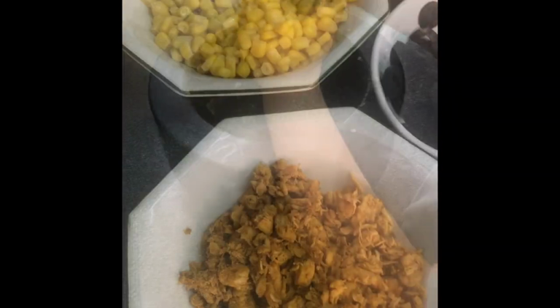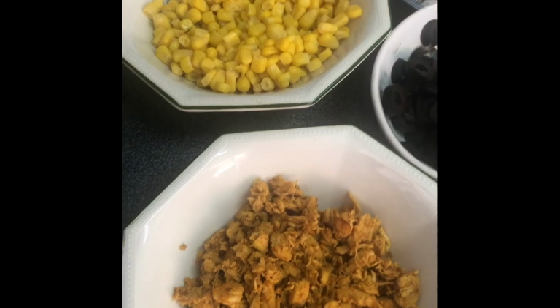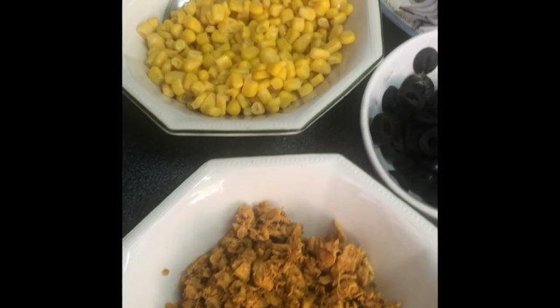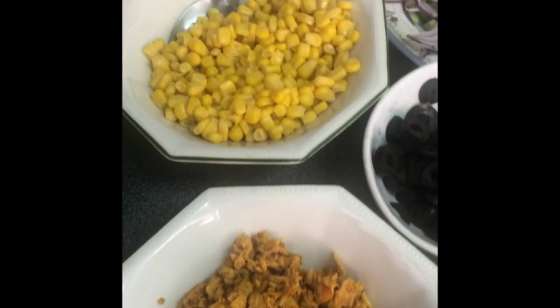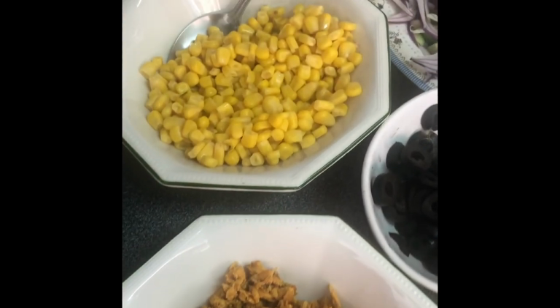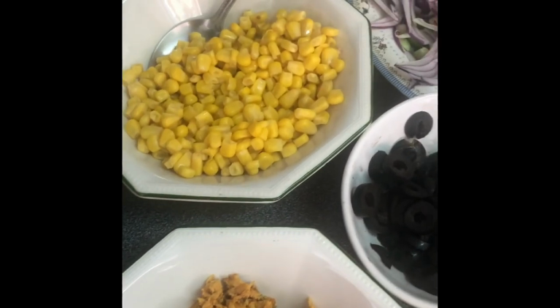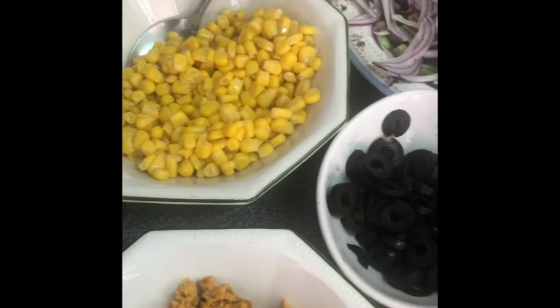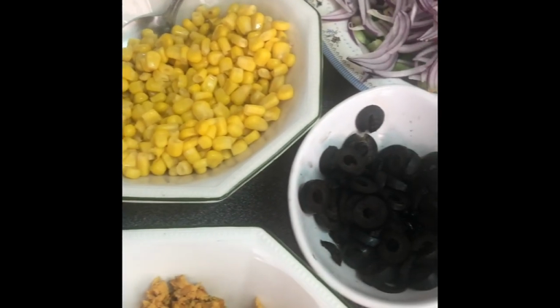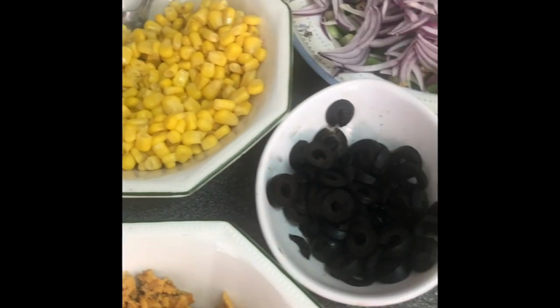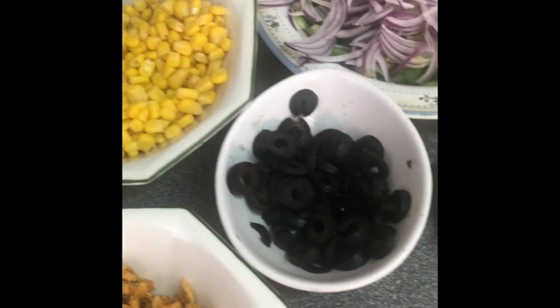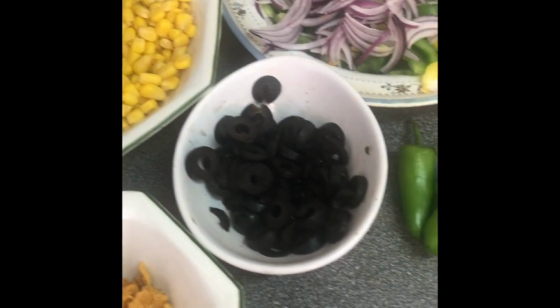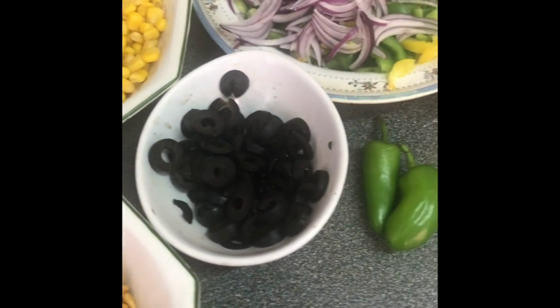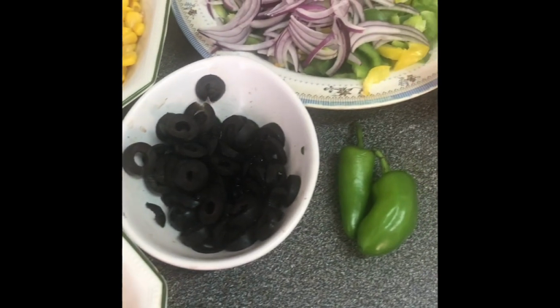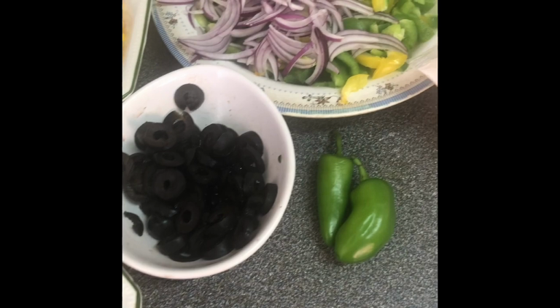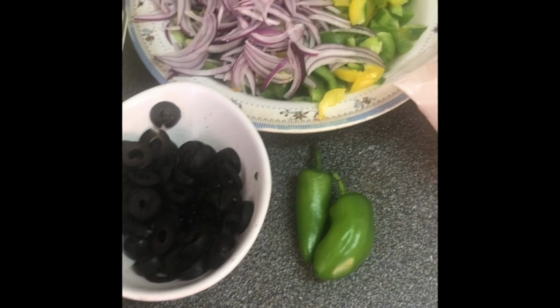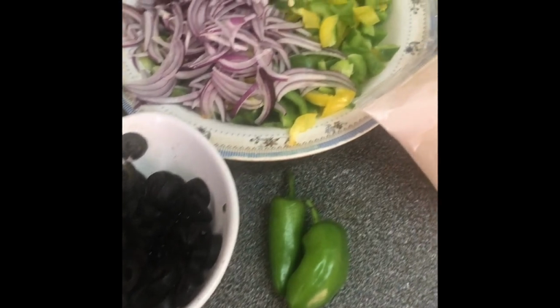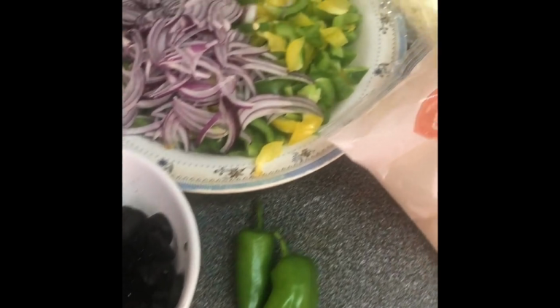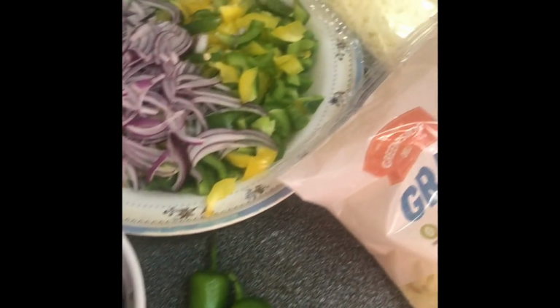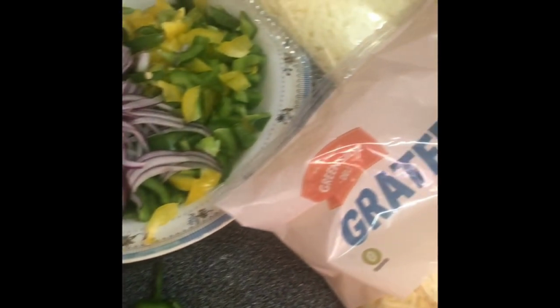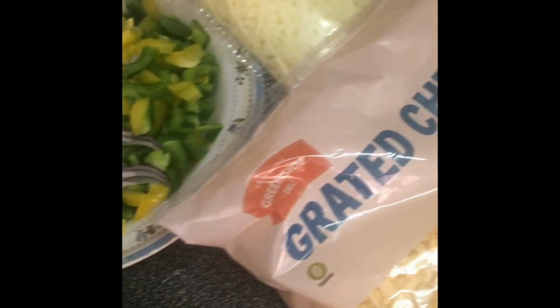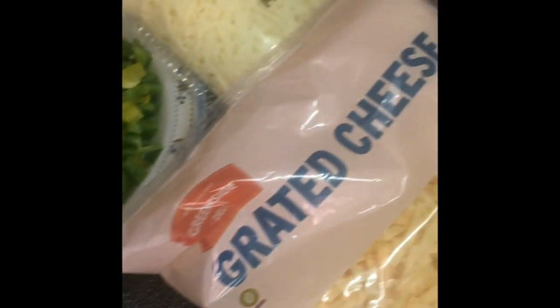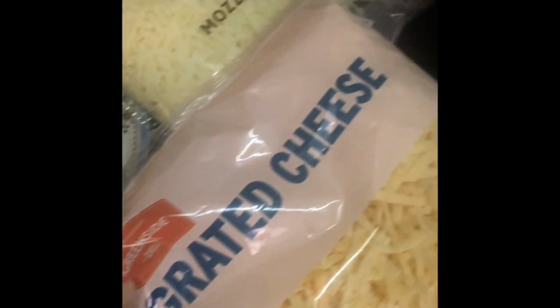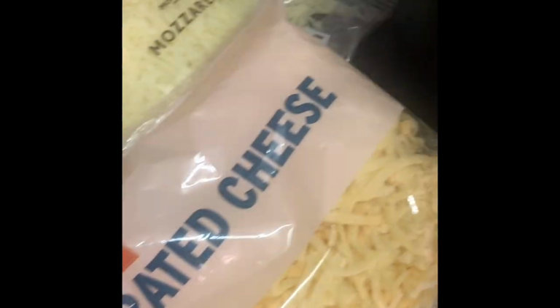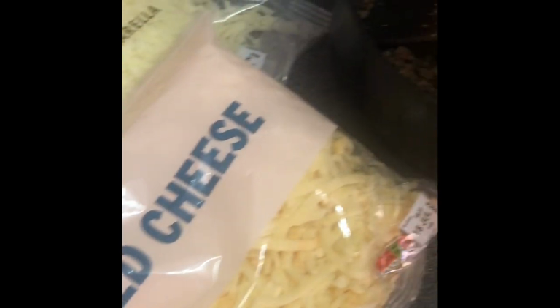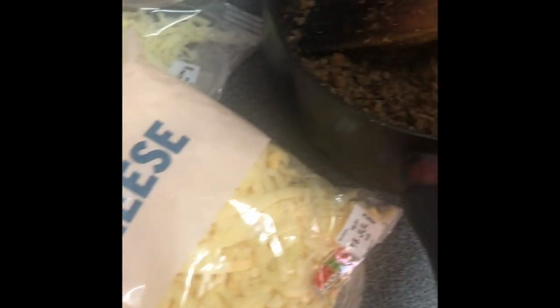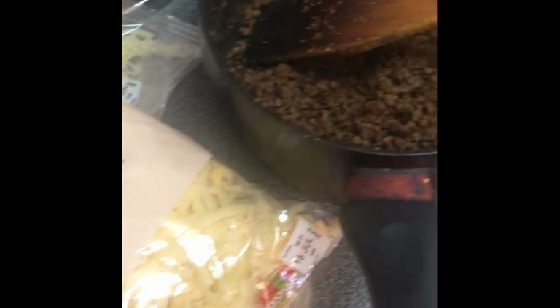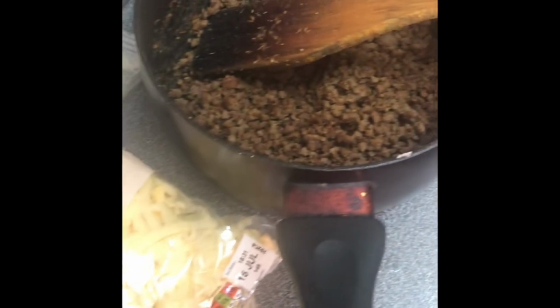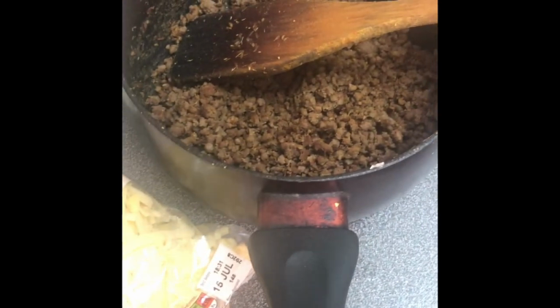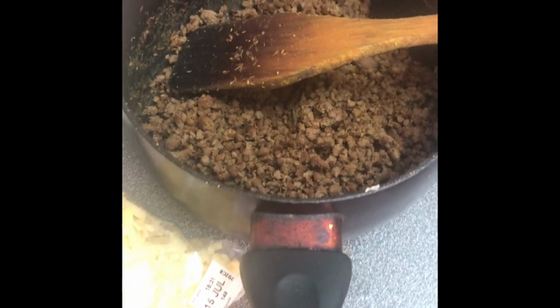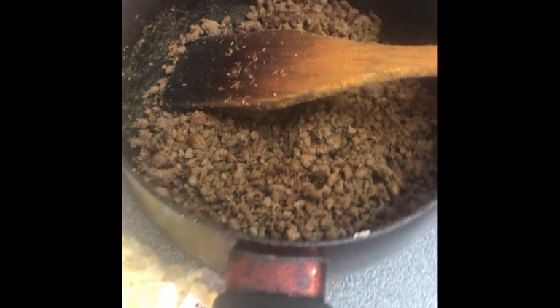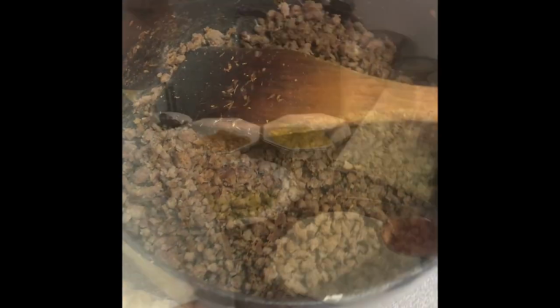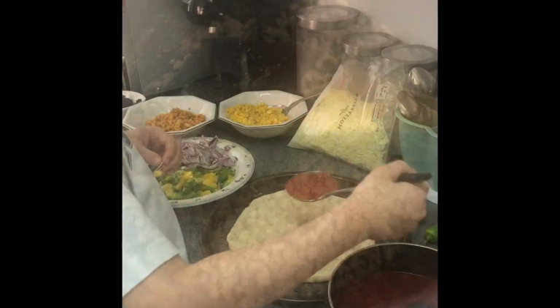All my toppings are ready now. I have chicken, sweet corn, olives and red onions, bell pepper, green chillies, mozzarella cheese and cheddar cheese, and minced meat.